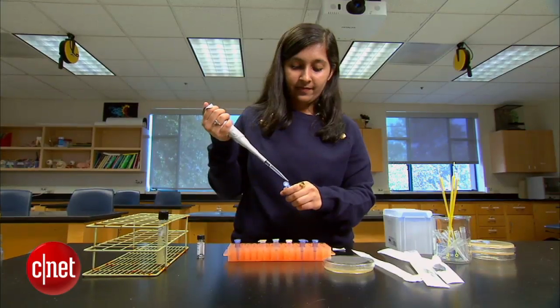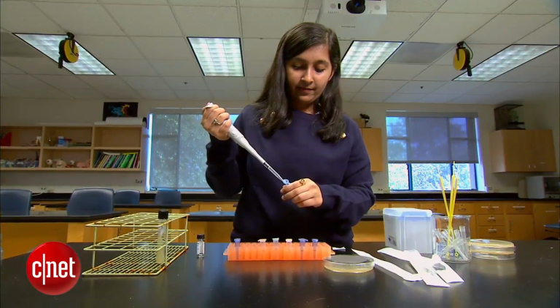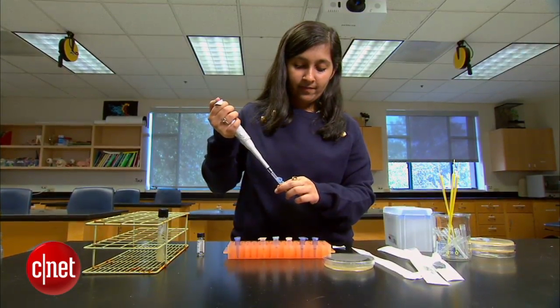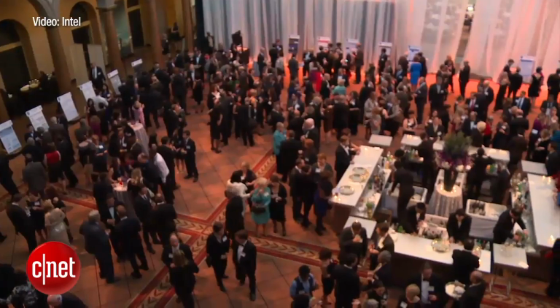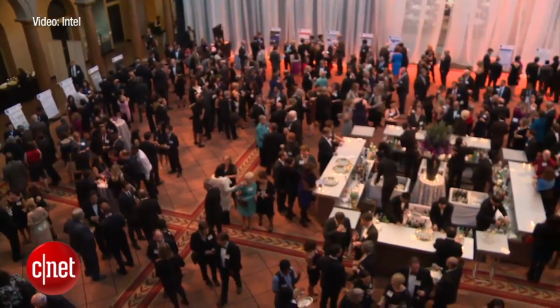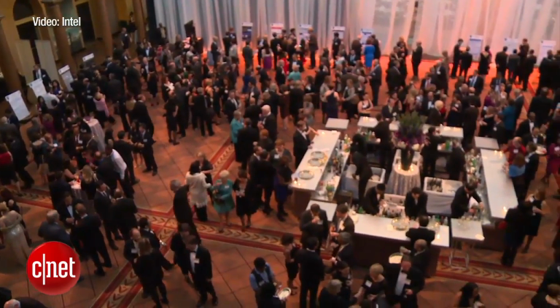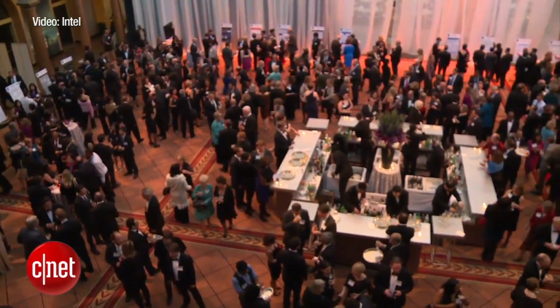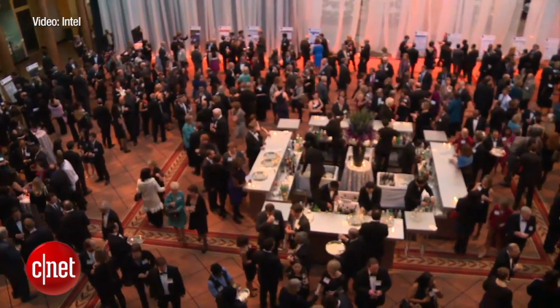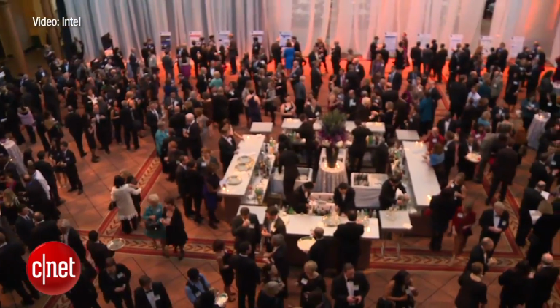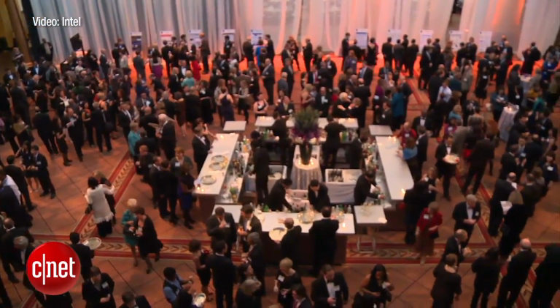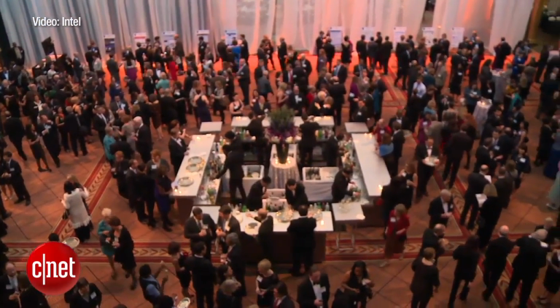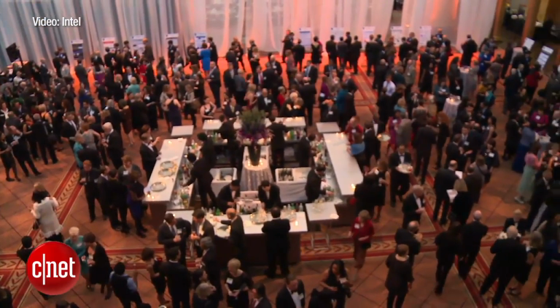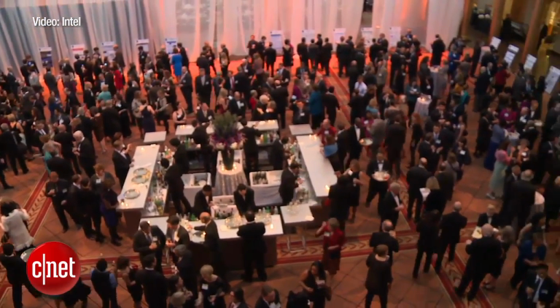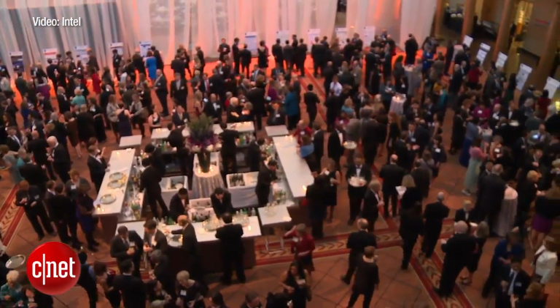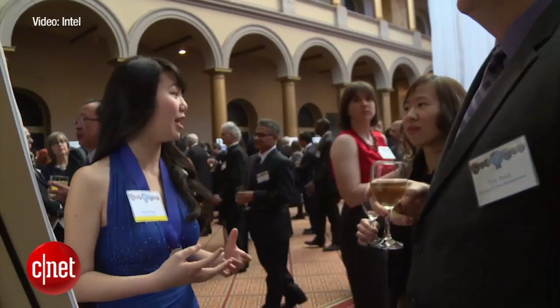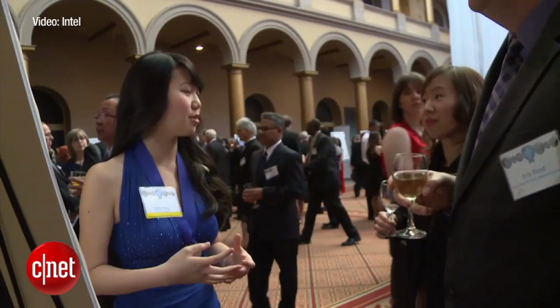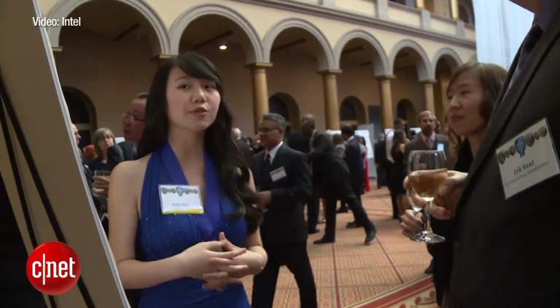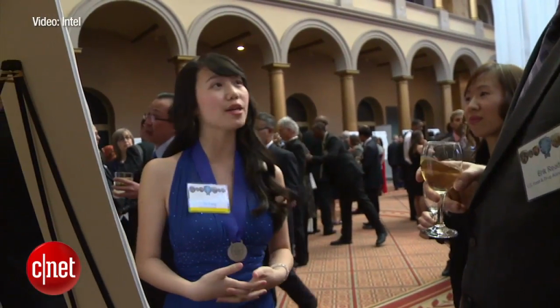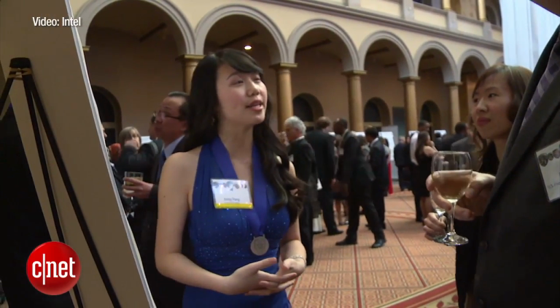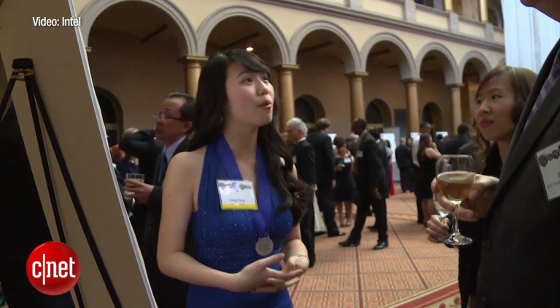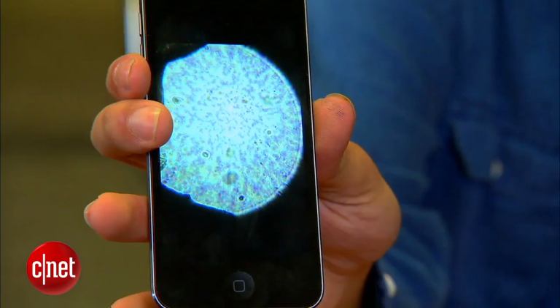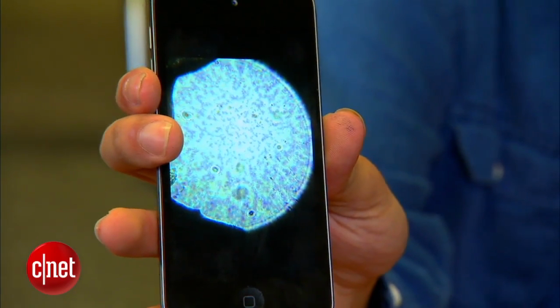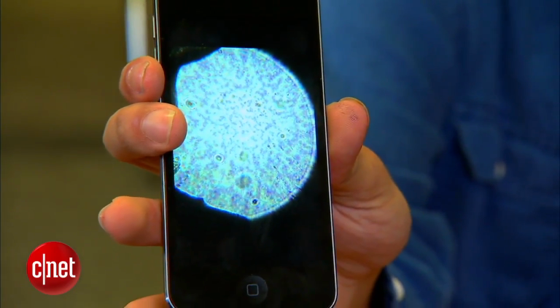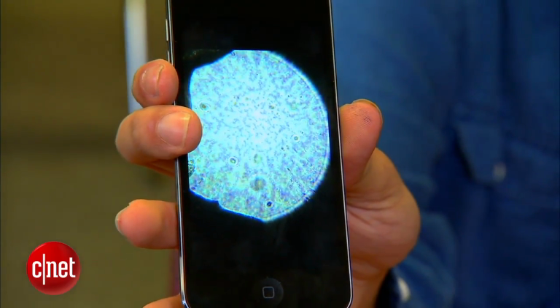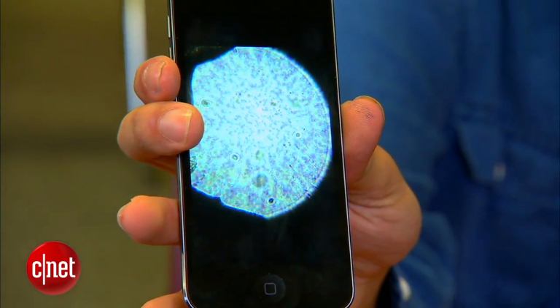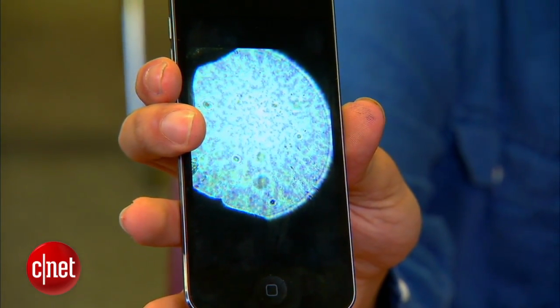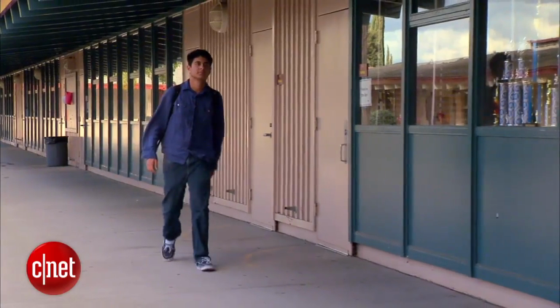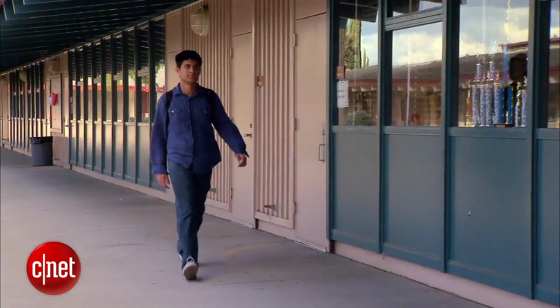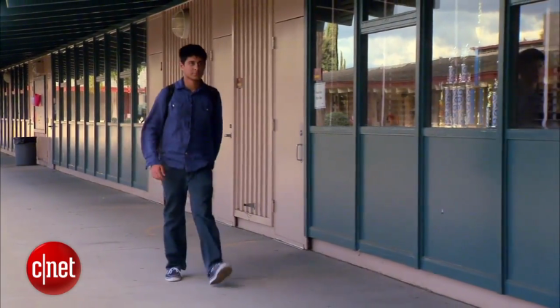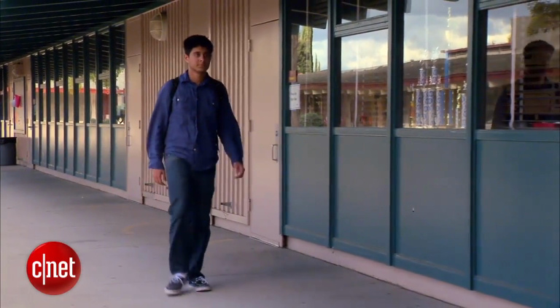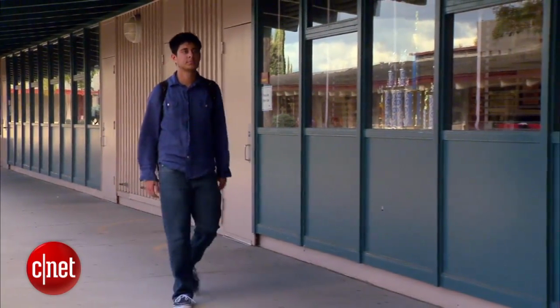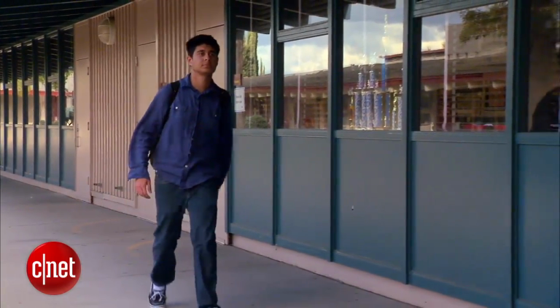She's one of 40 finalists from the nearly 2,000 competitors in Intel Science Talent Search this year. Finalist projects range from cyber security to detecting parasites in blood samples, a project created by 18-year-old Tanay Tandon.